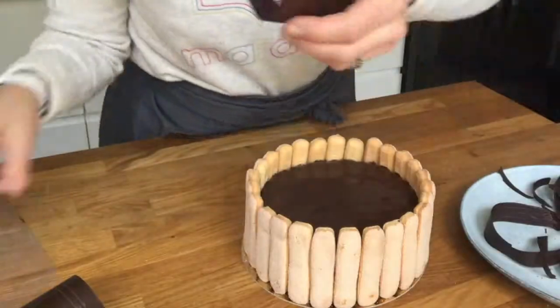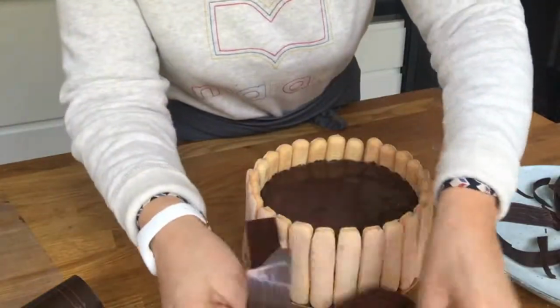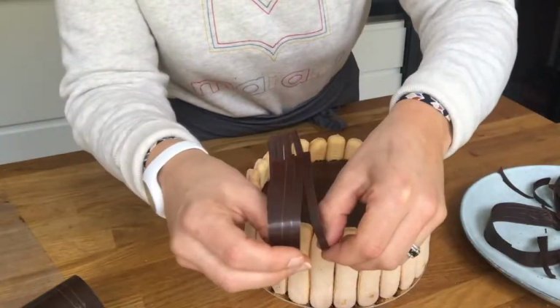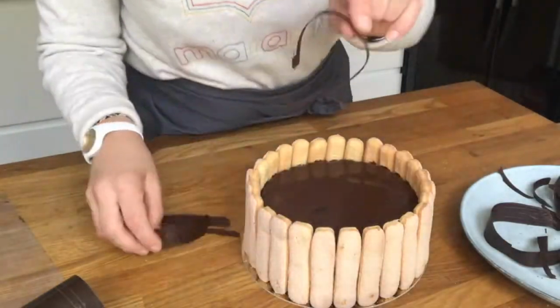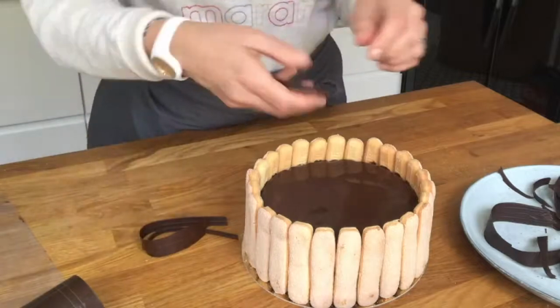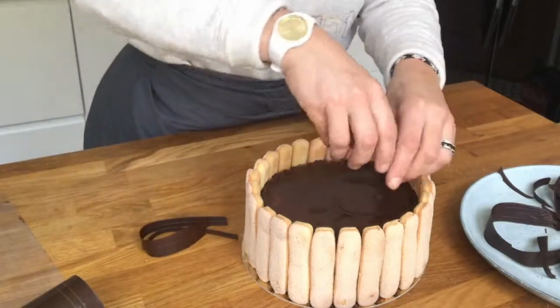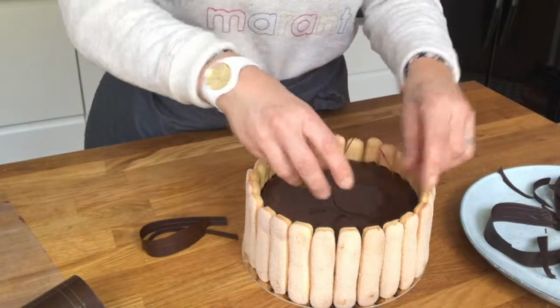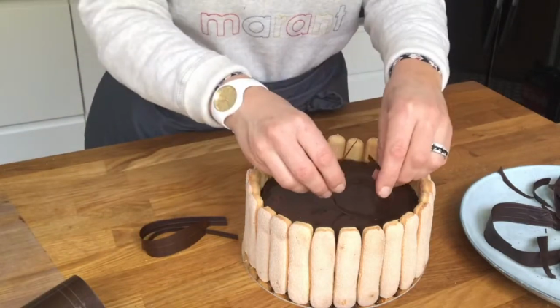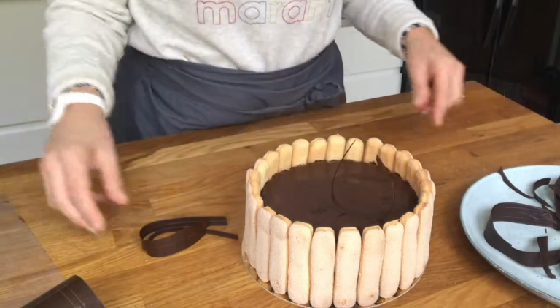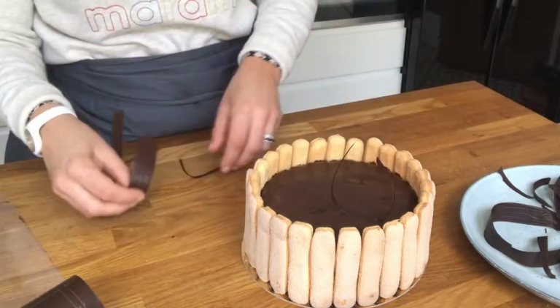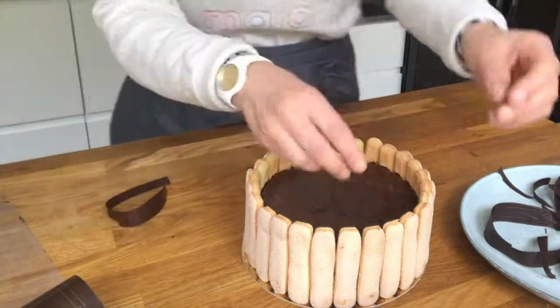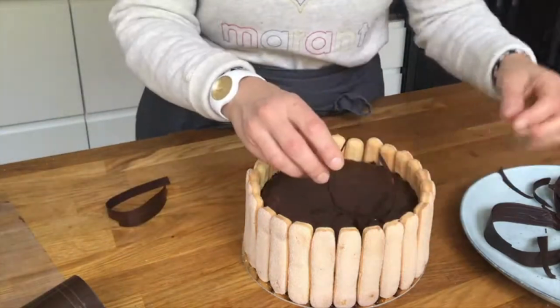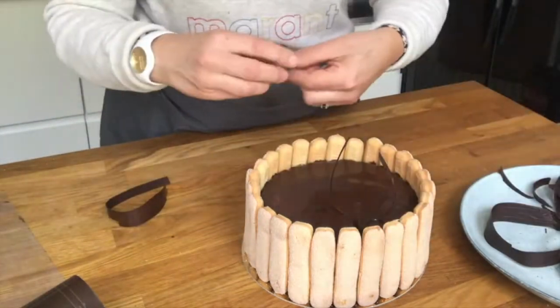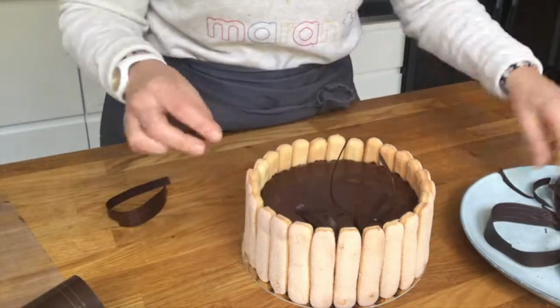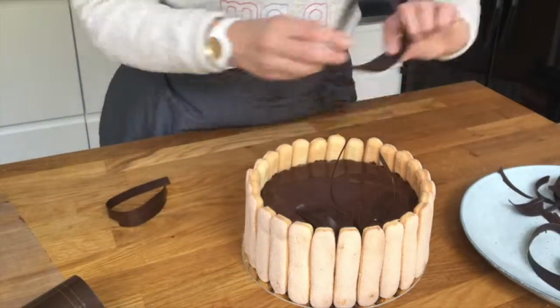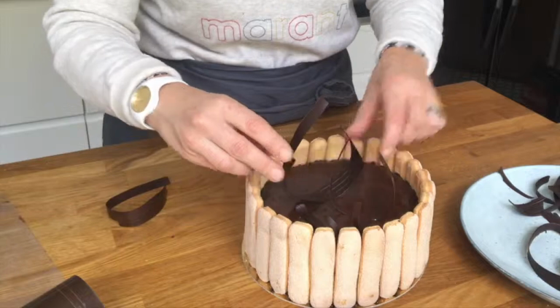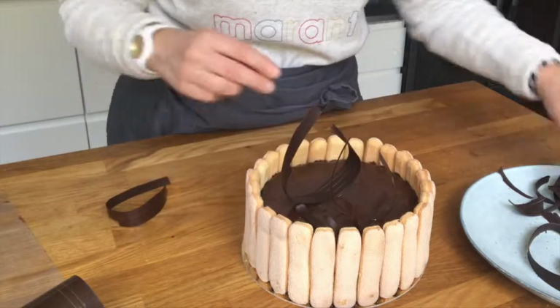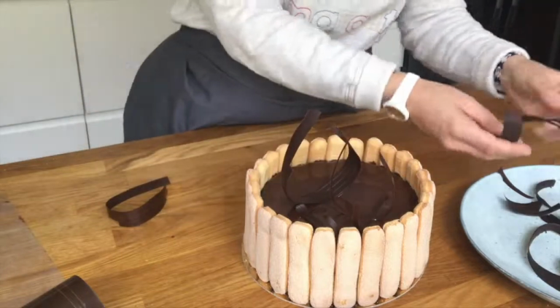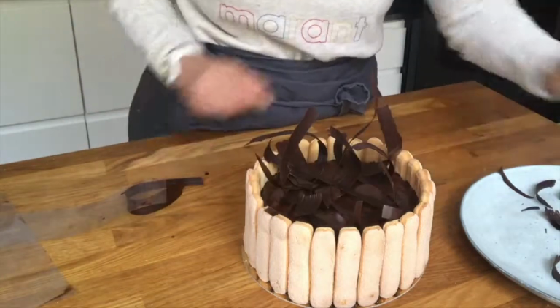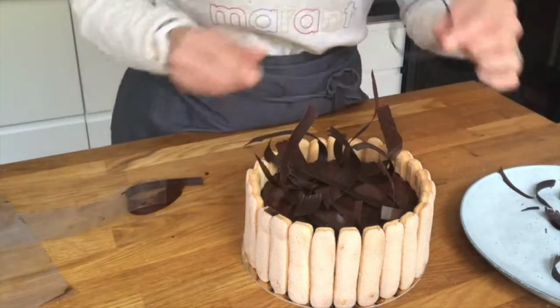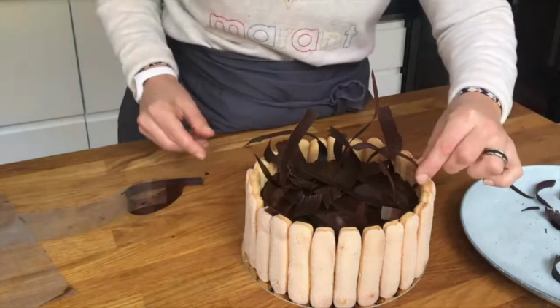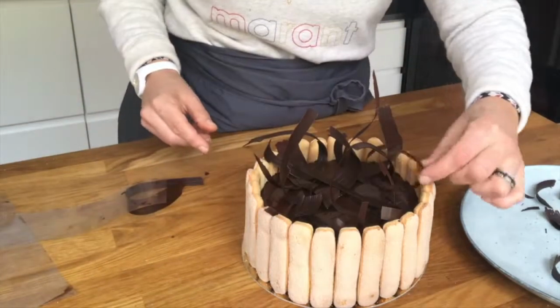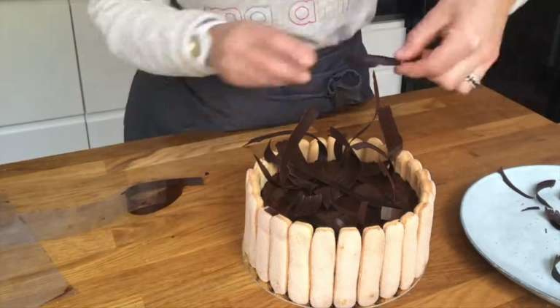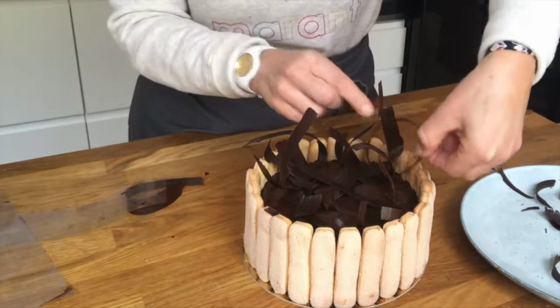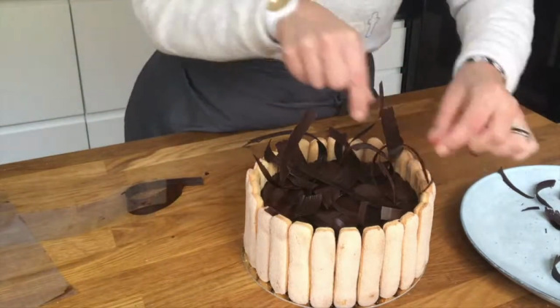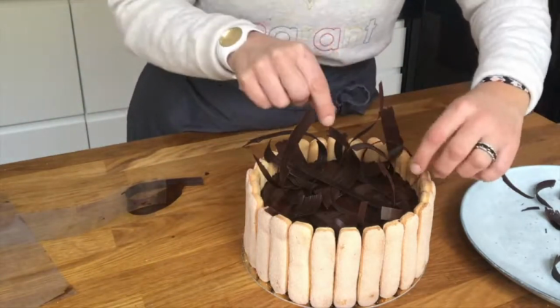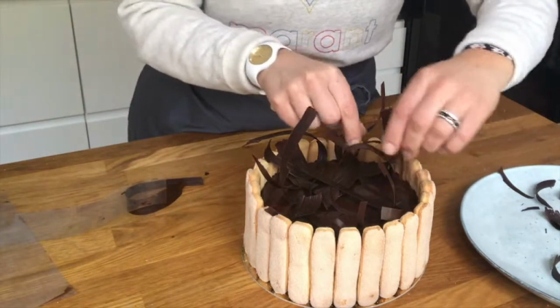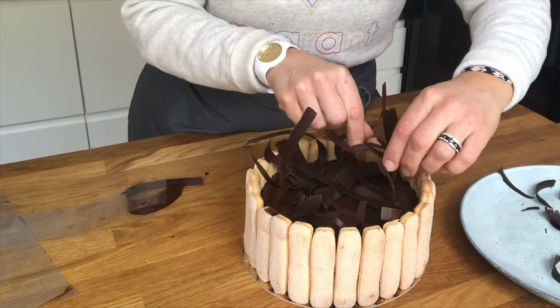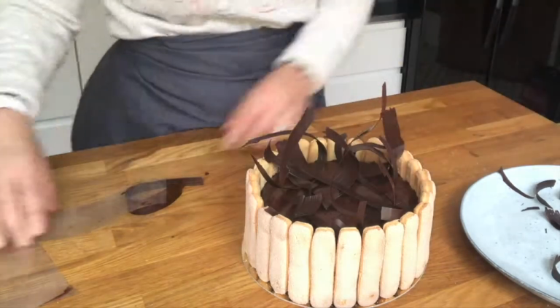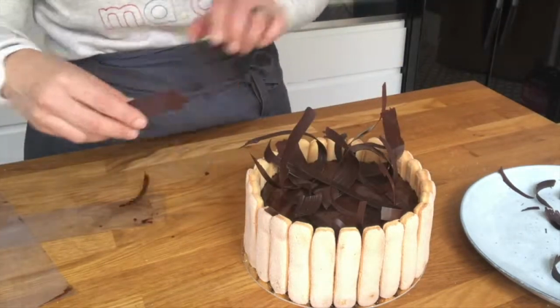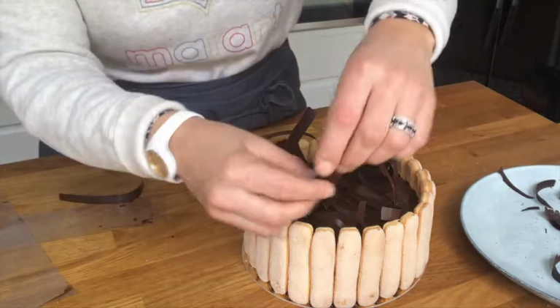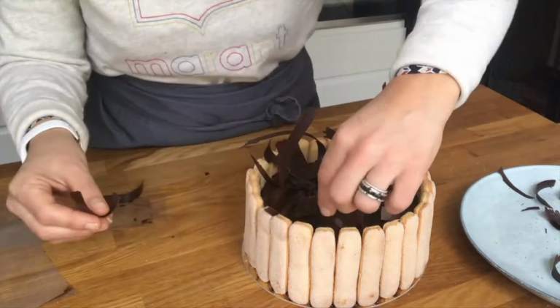This one gives a nice effect. Pour molten chocolate onto acetate paper, then shape it and leave it in the fridge. No need to temper the chocolate — when it's hard enough, just place it on top of the cake.